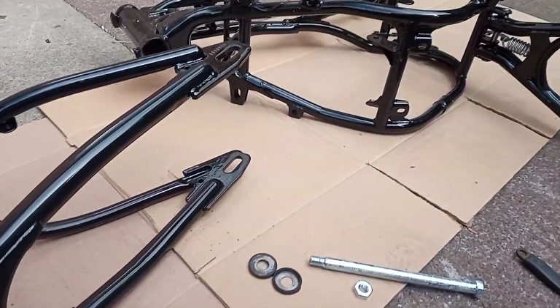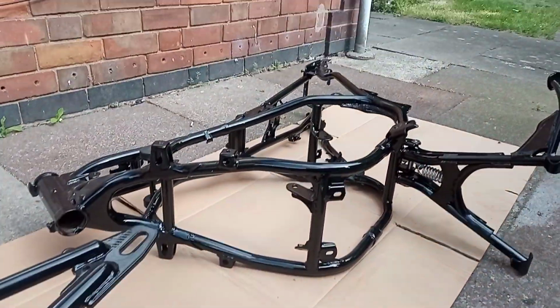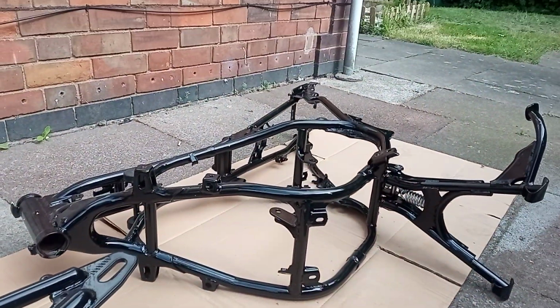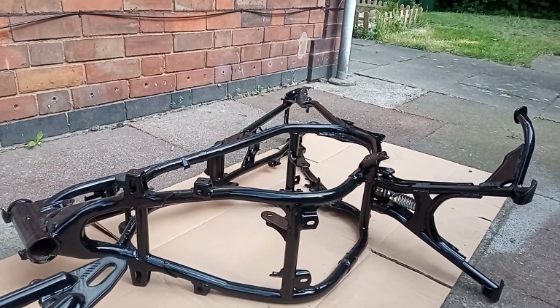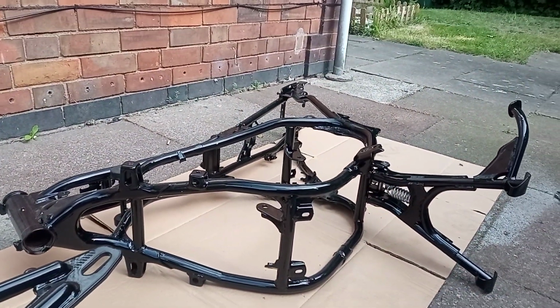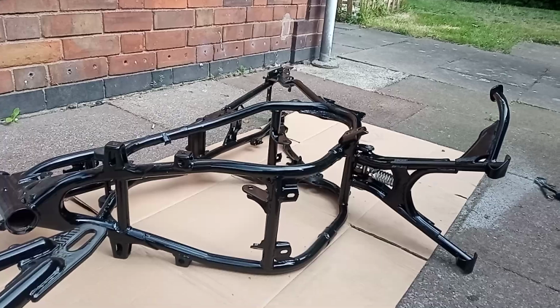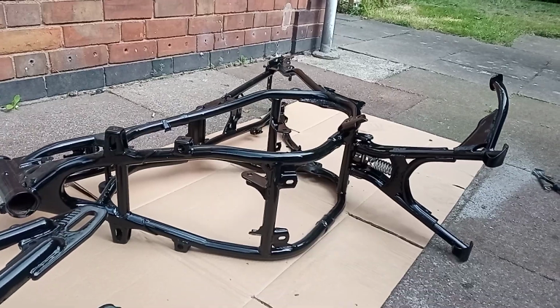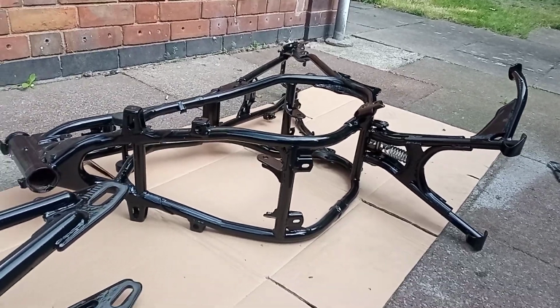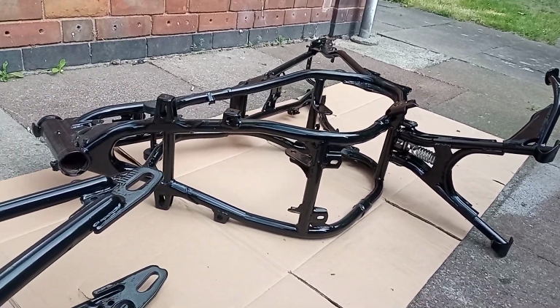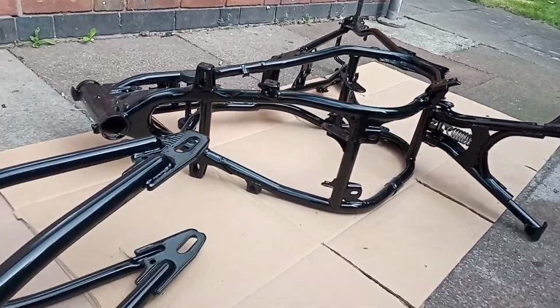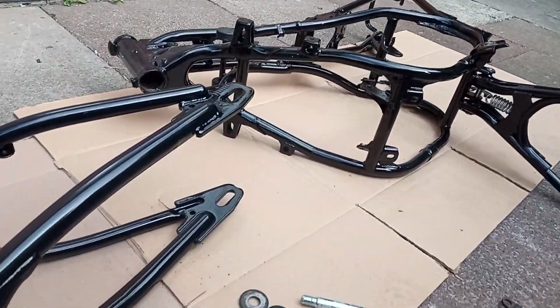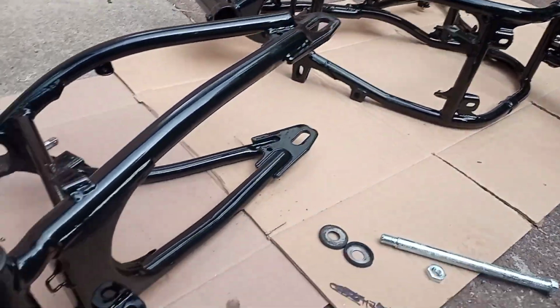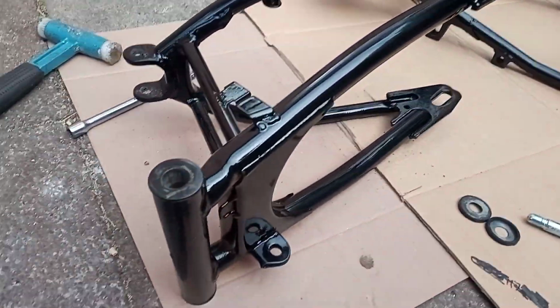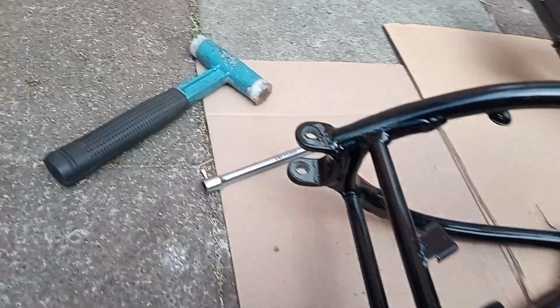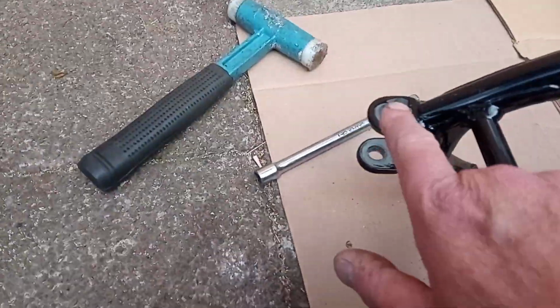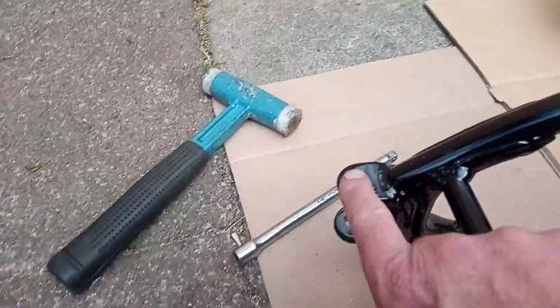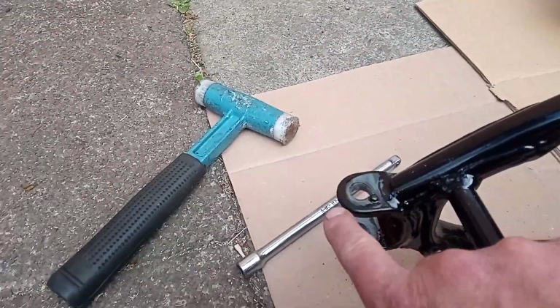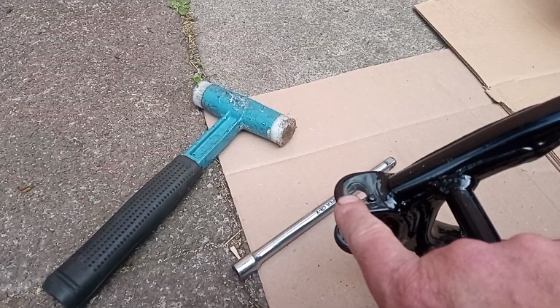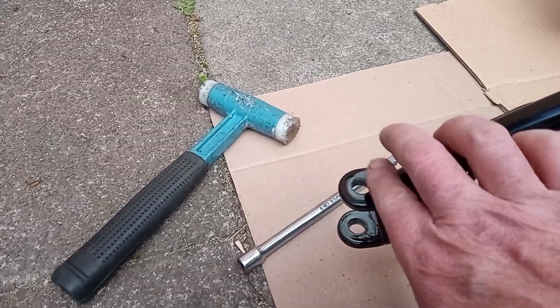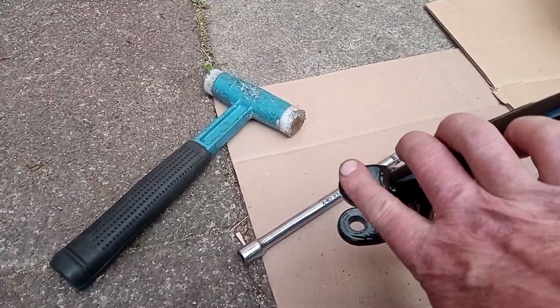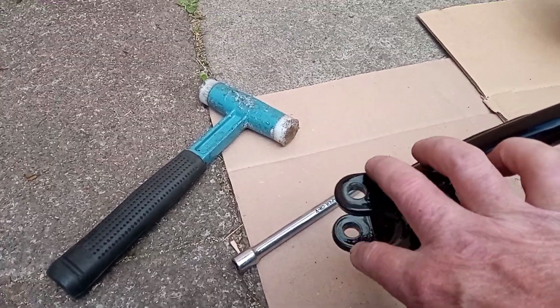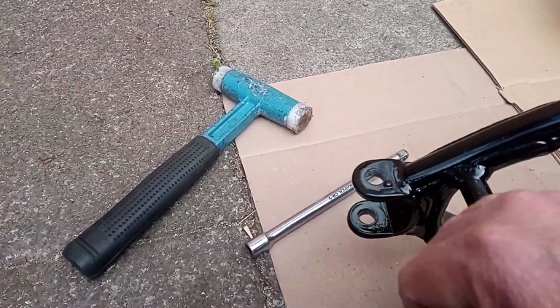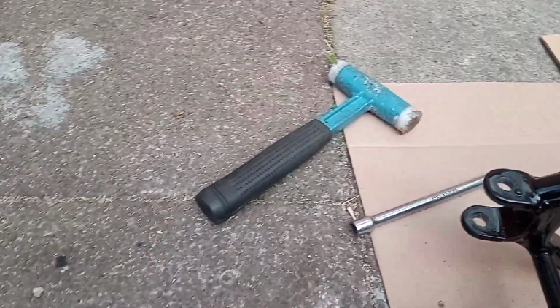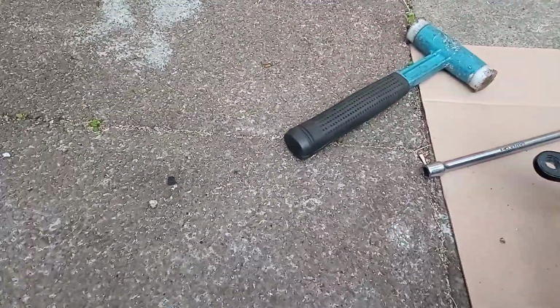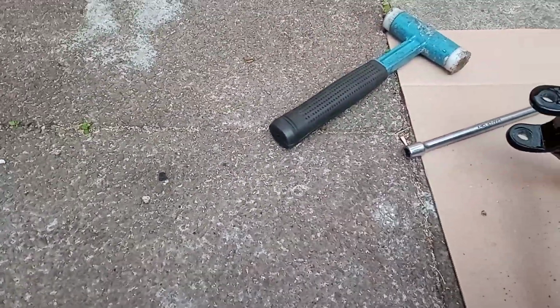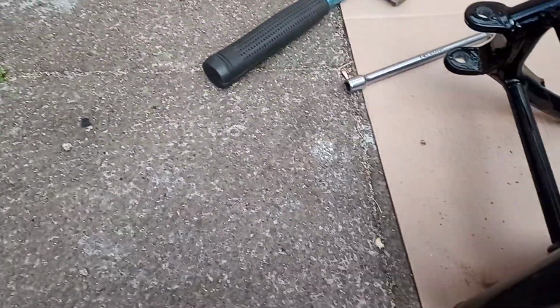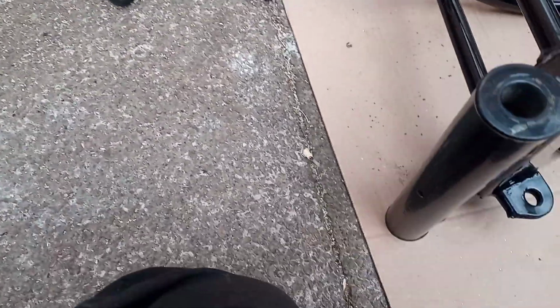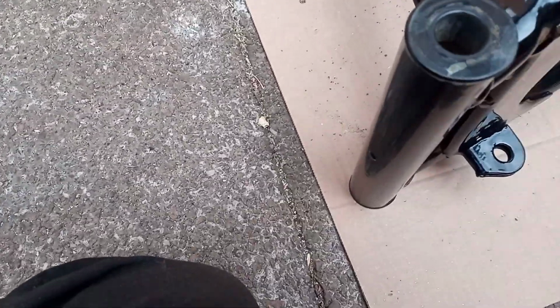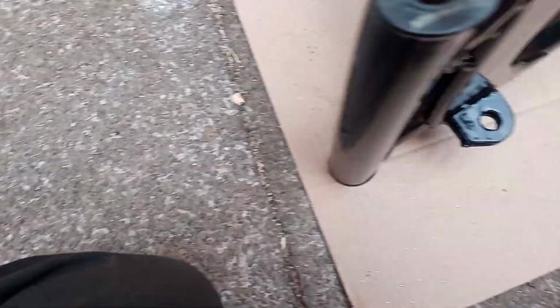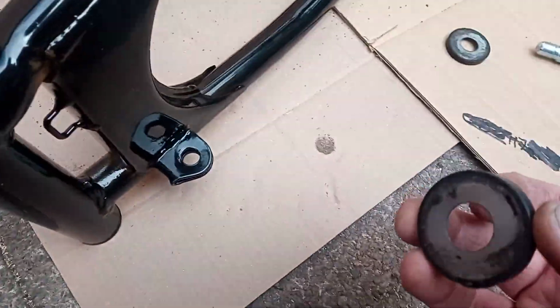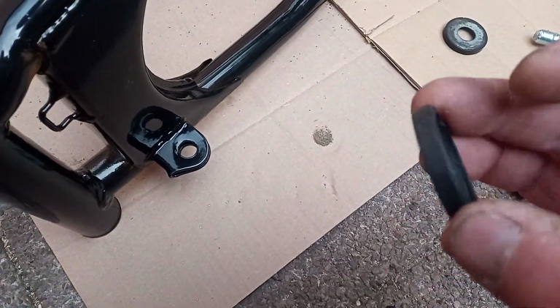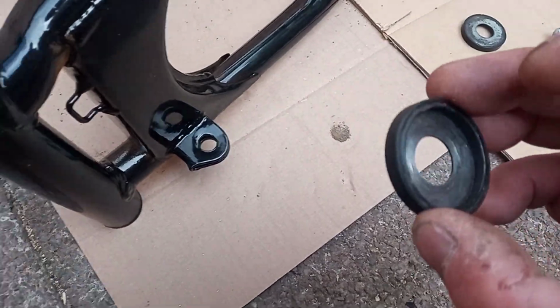I chased out a few of the back threads to put the back mud guard on and found the bolts. I've cleaned these out because they had powder coat inside the holes. I couldn't find them at first, but I found them now.